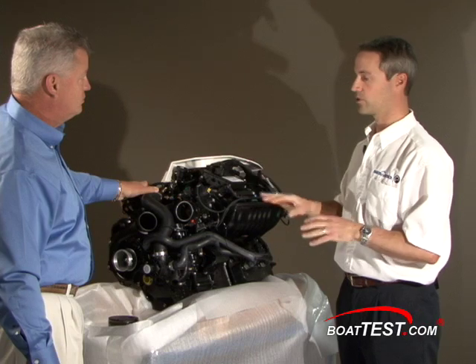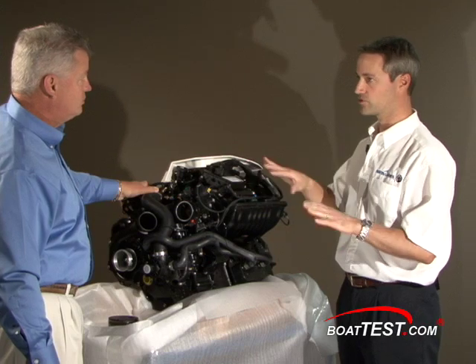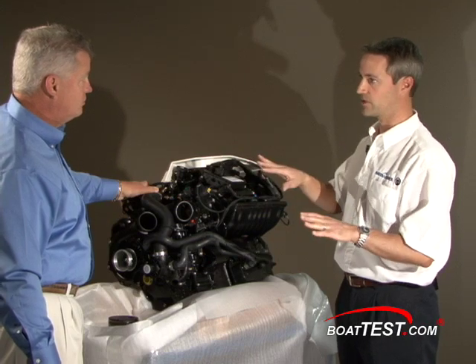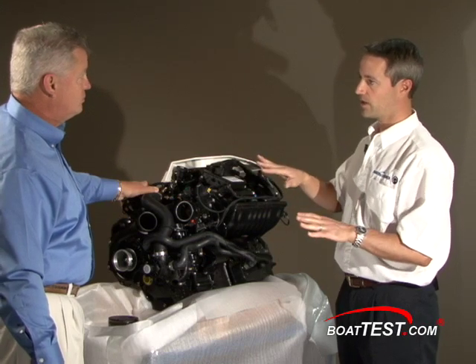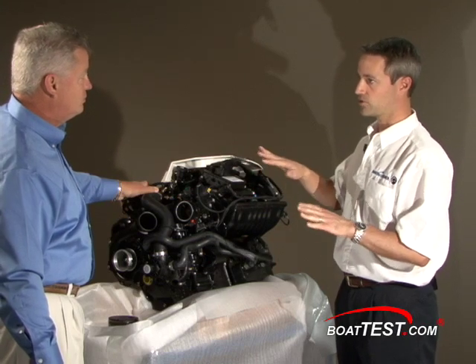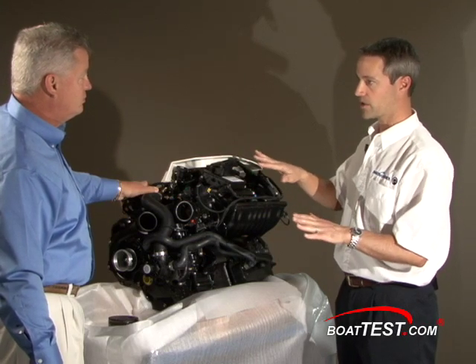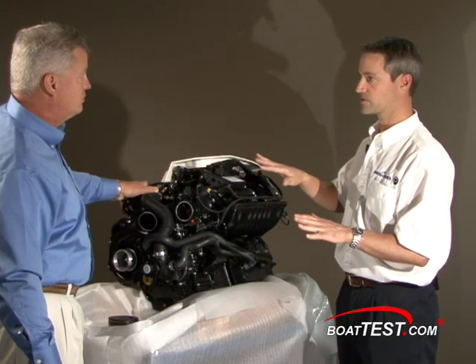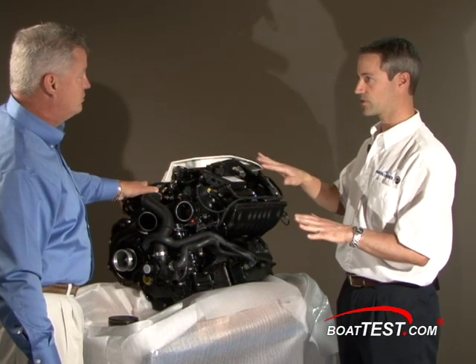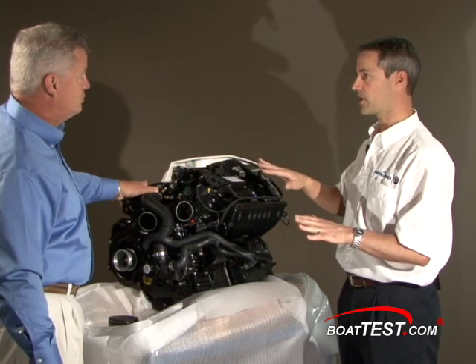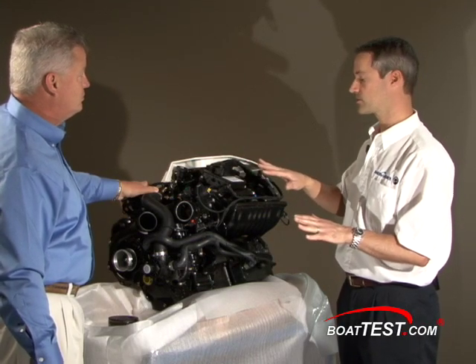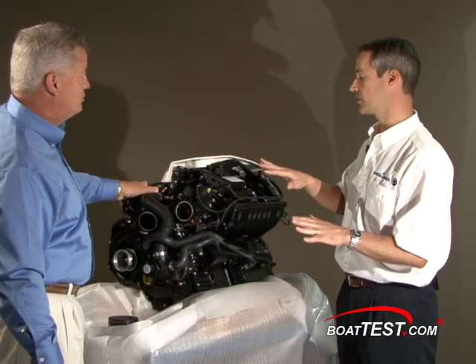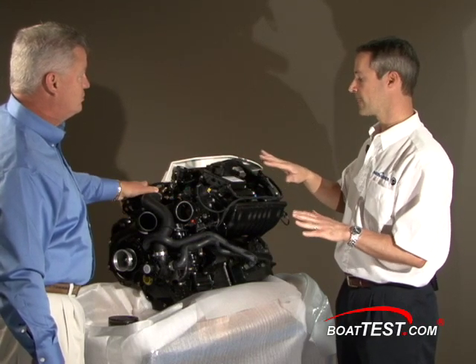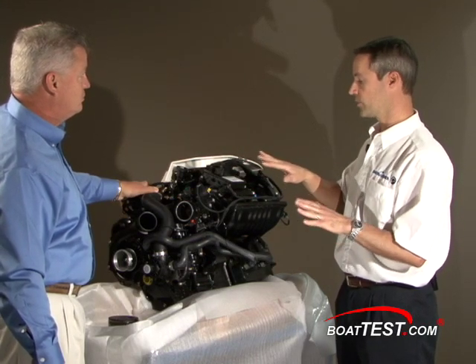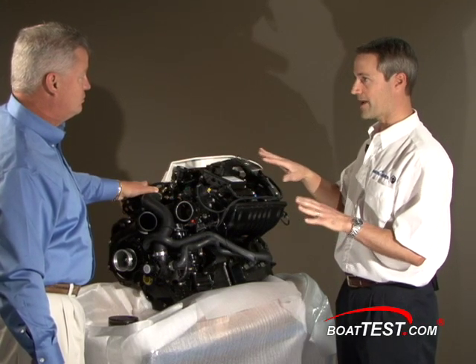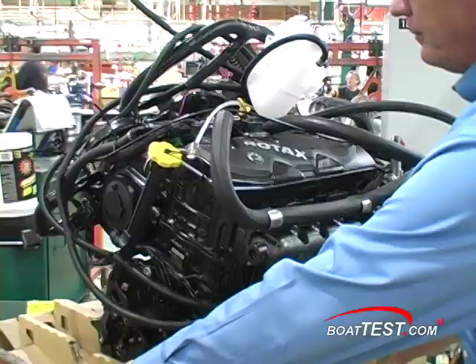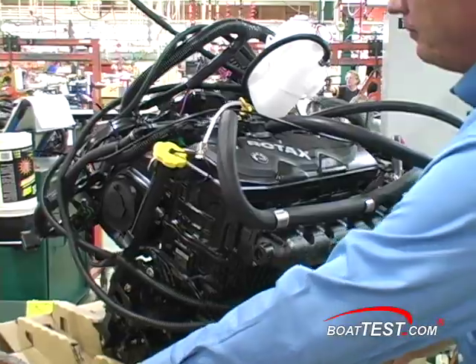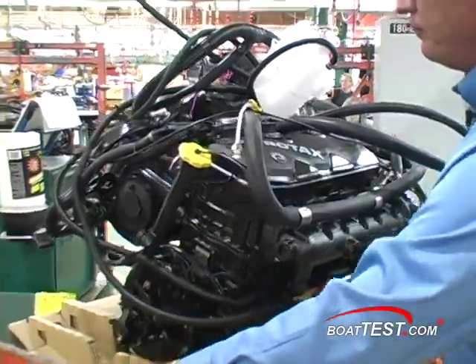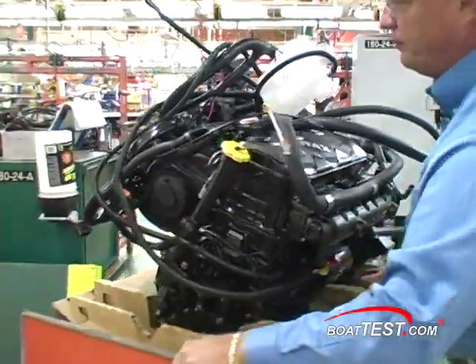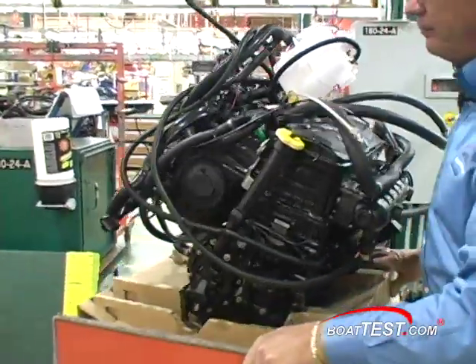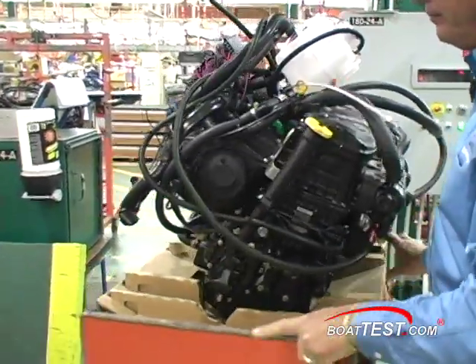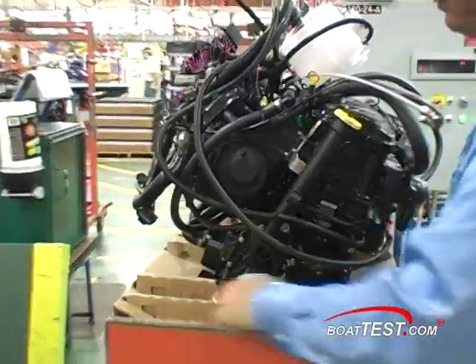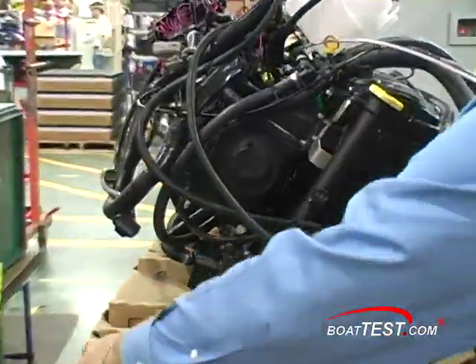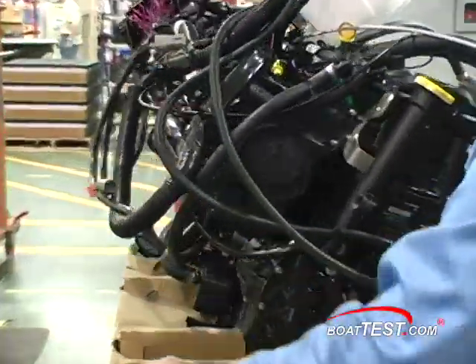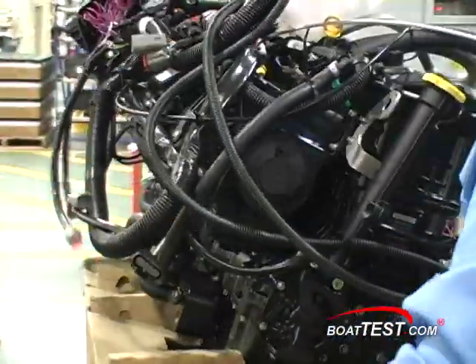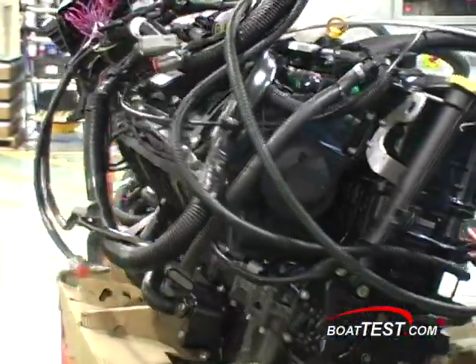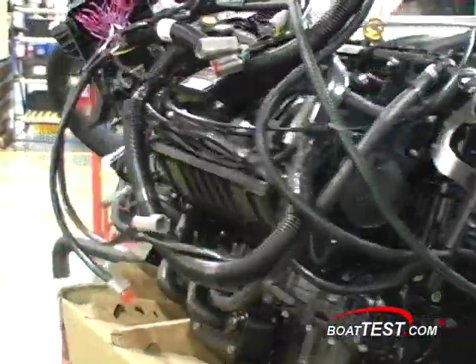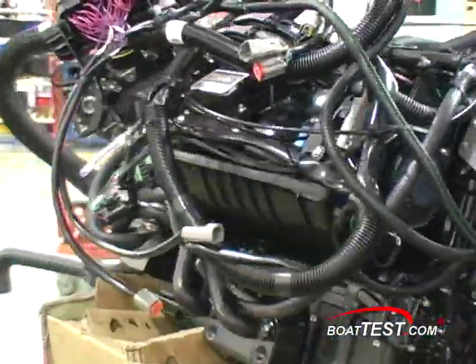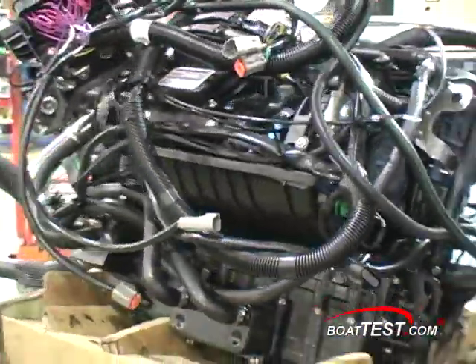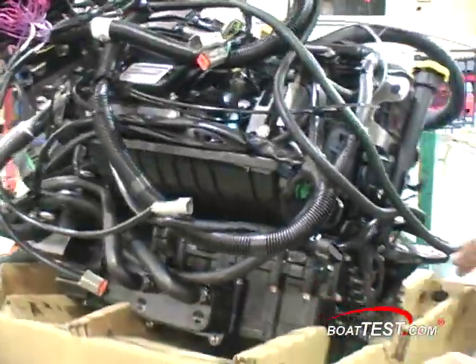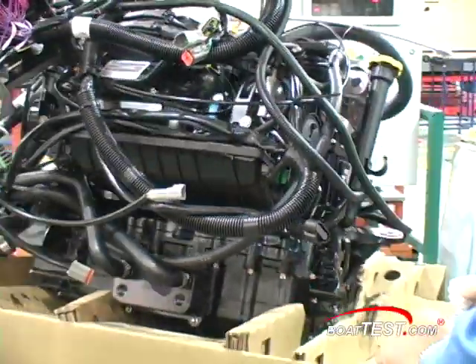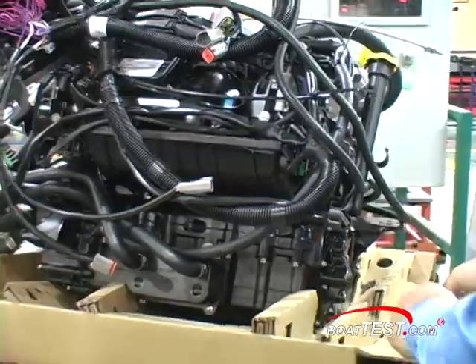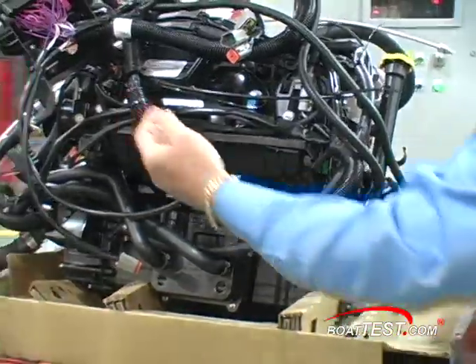Before, we used to need two boxes — two electric boxes — to really manage everything. Now with this small box we can drive not only the engine, but also all the boat functions. That helps keep it more compact.